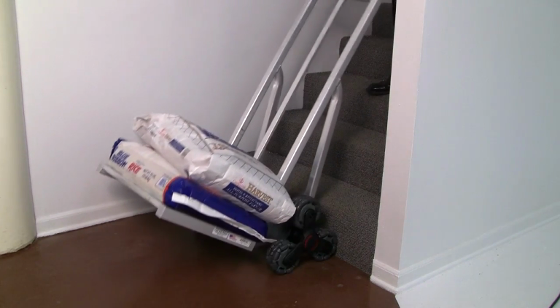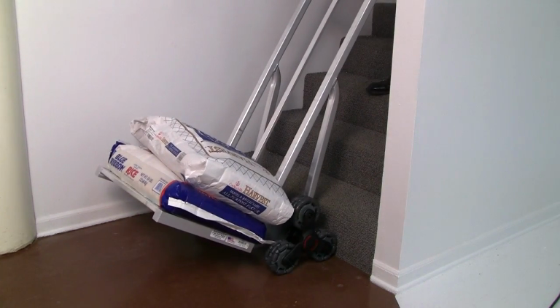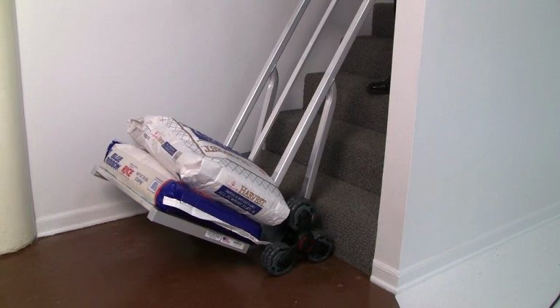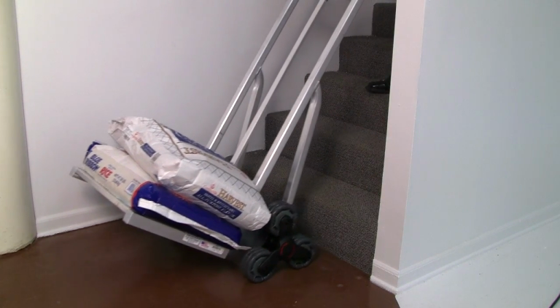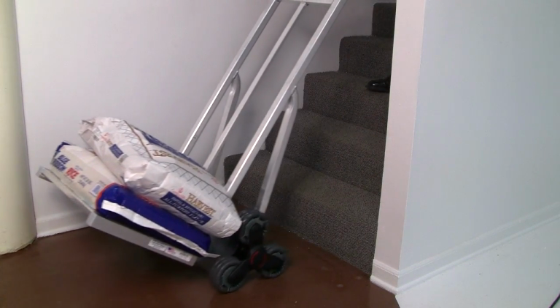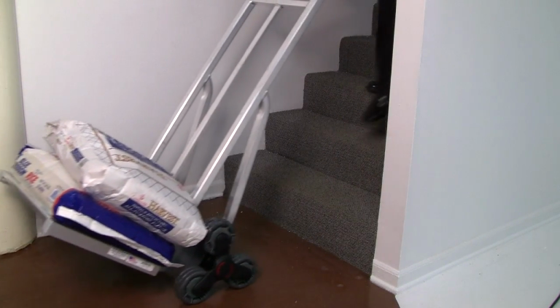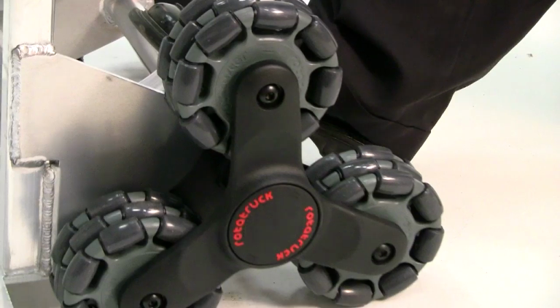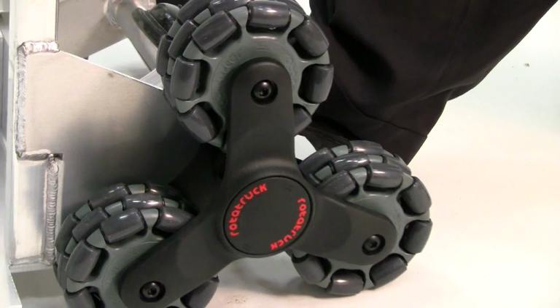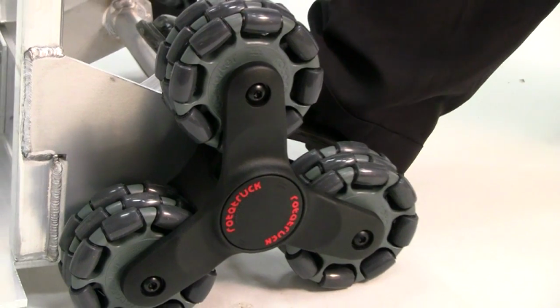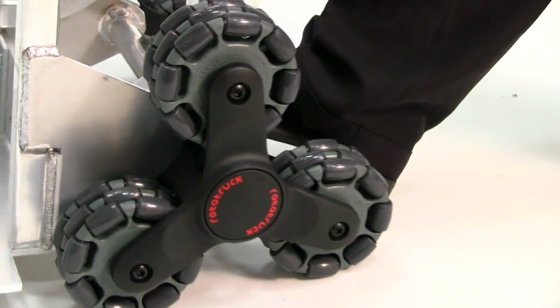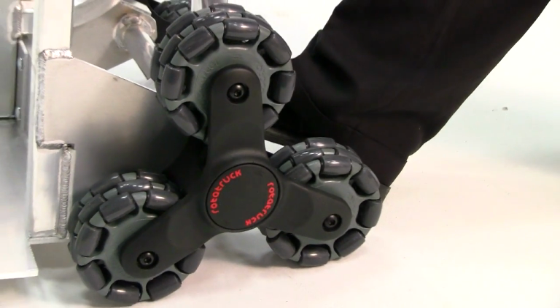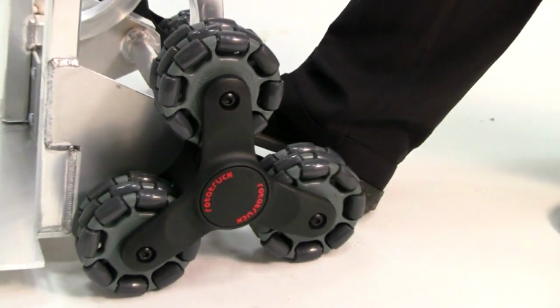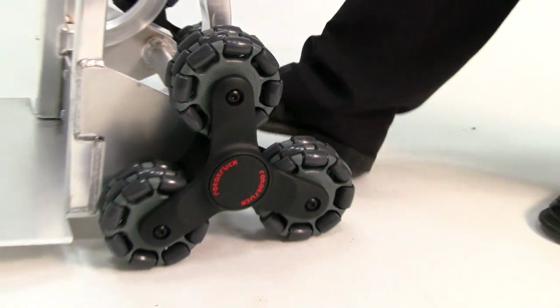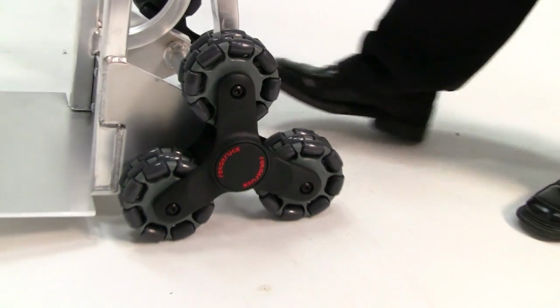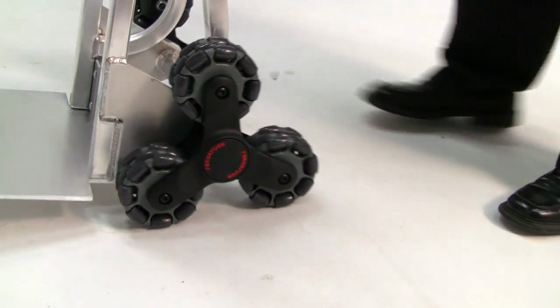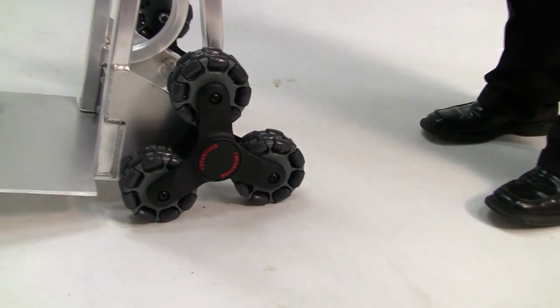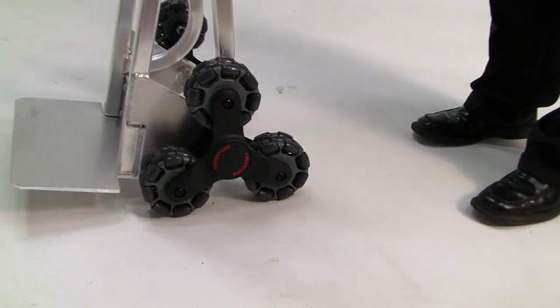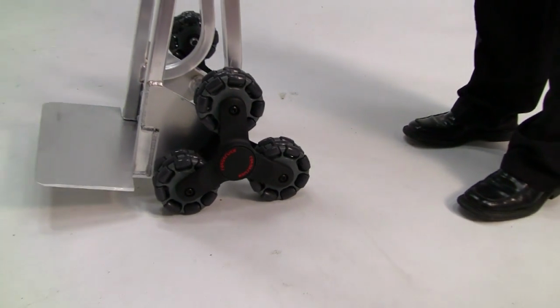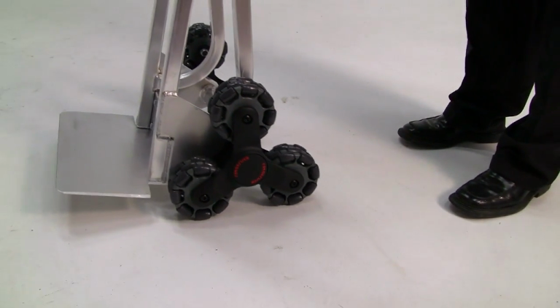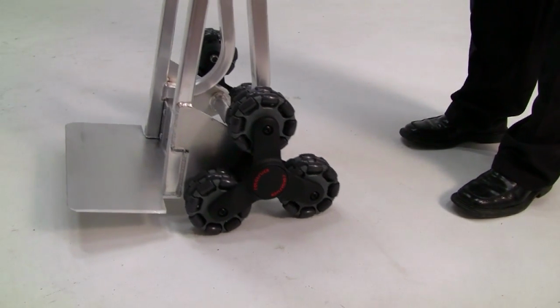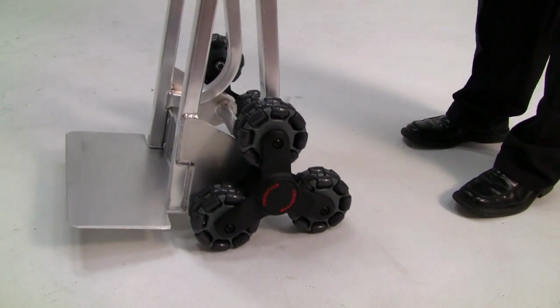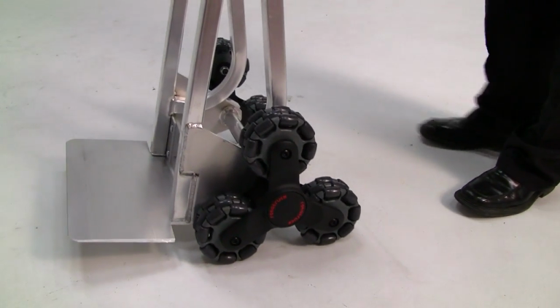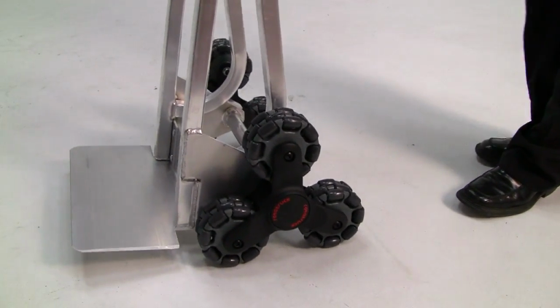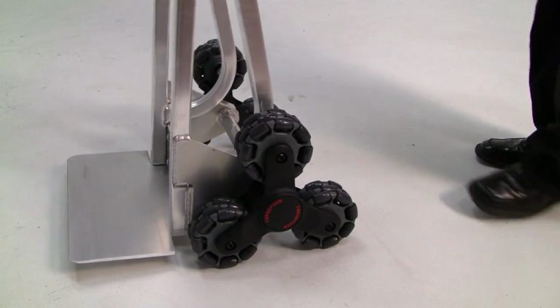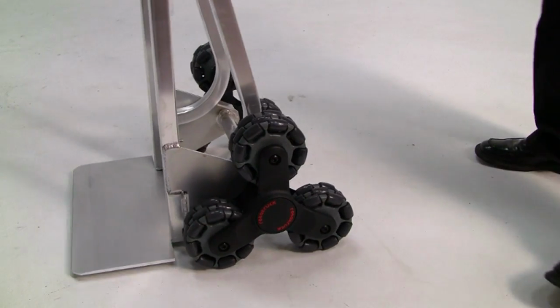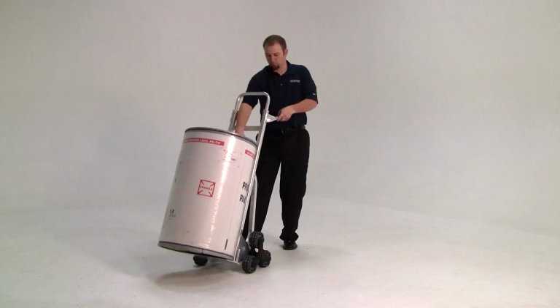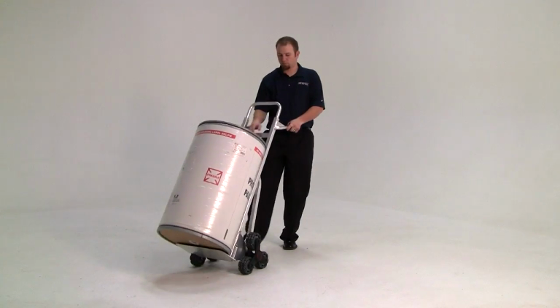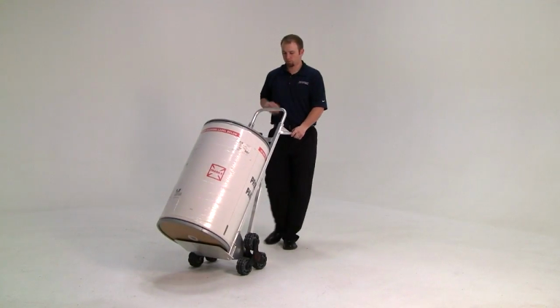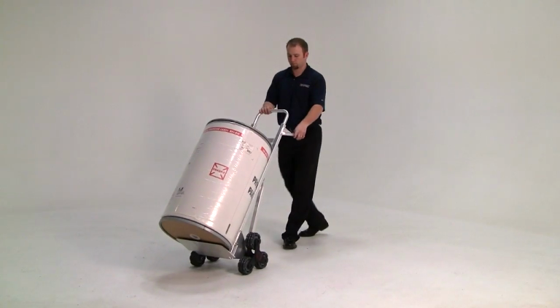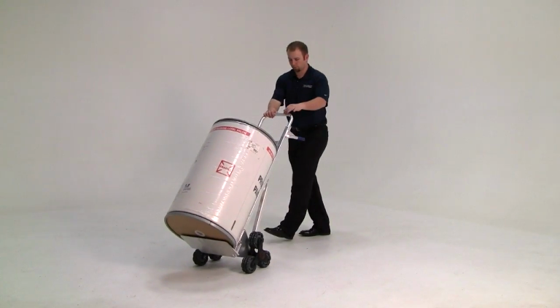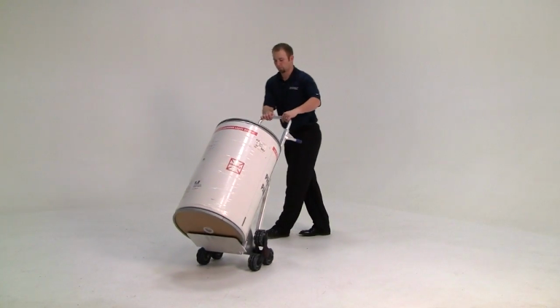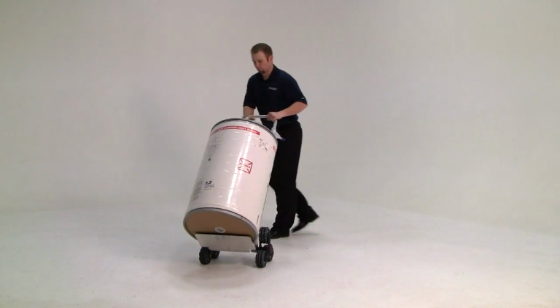The multi-directional casters allow for easy sideways movement. Space-saving hand truck stores upright when not in use. Available in barrel-back and flat-back designs.